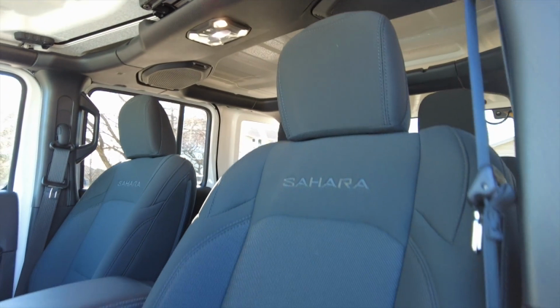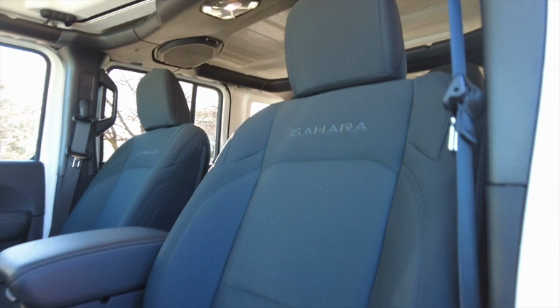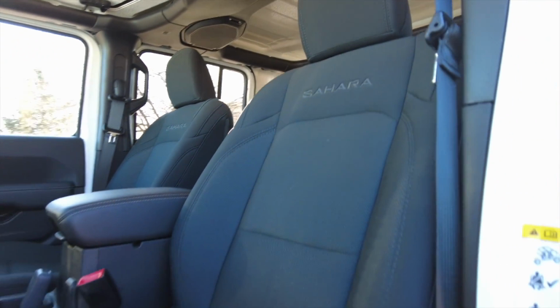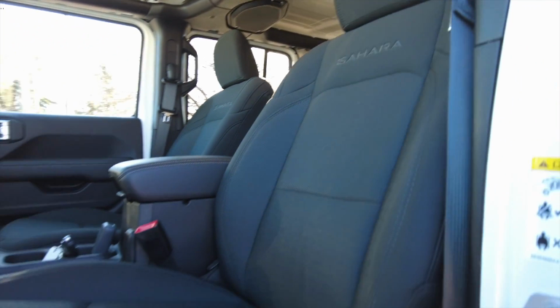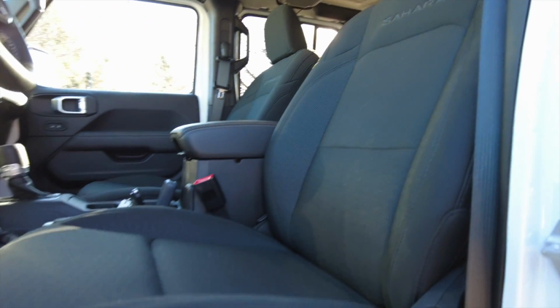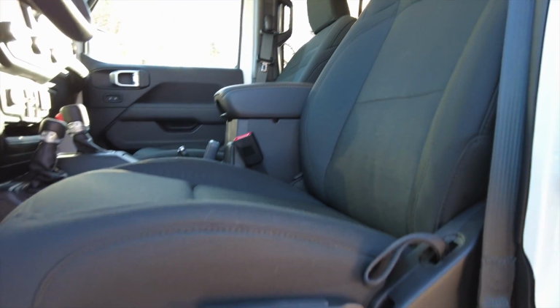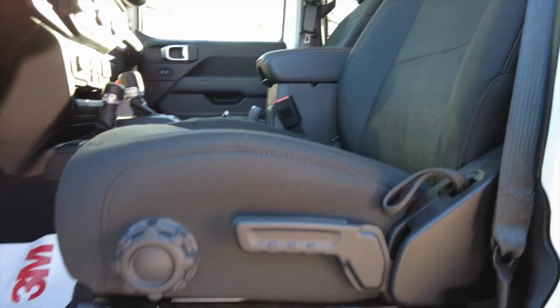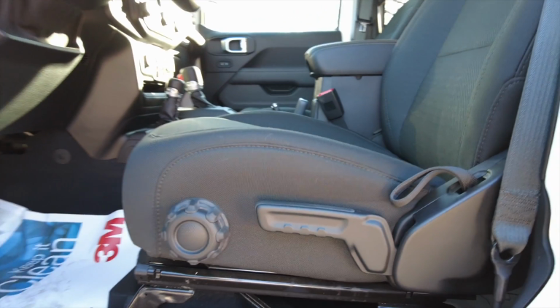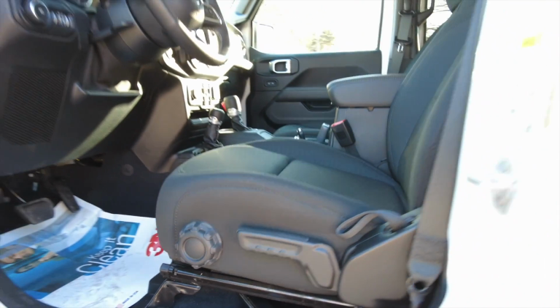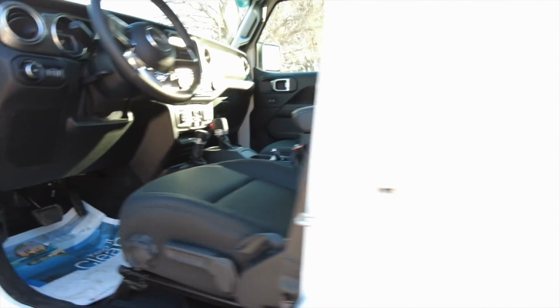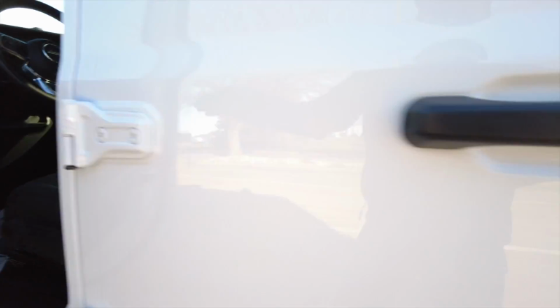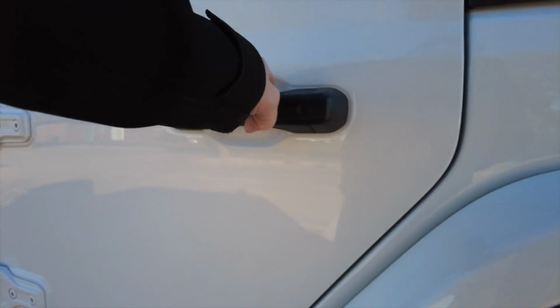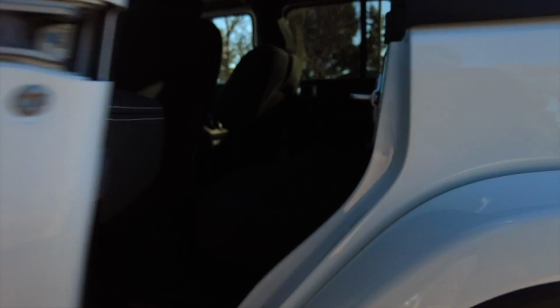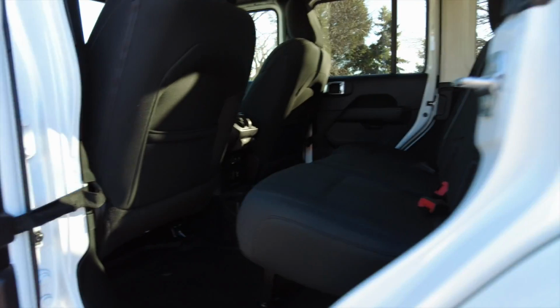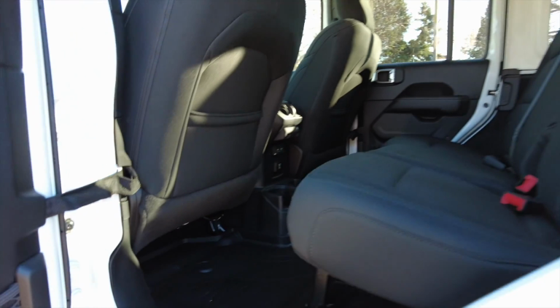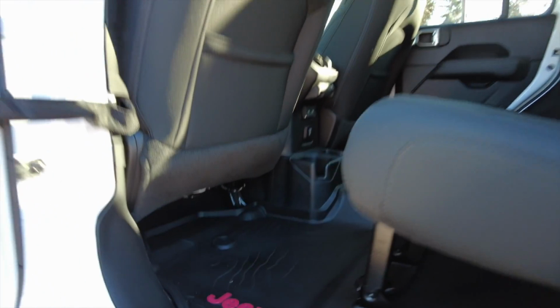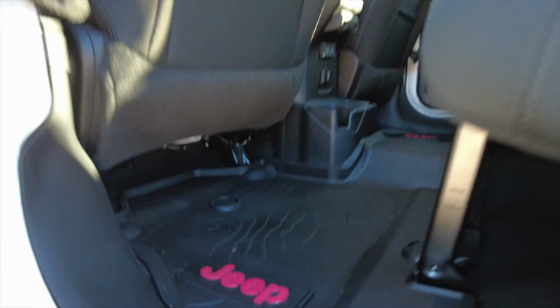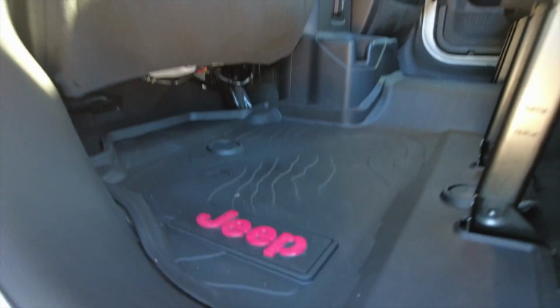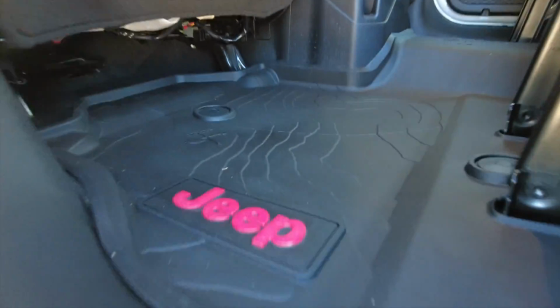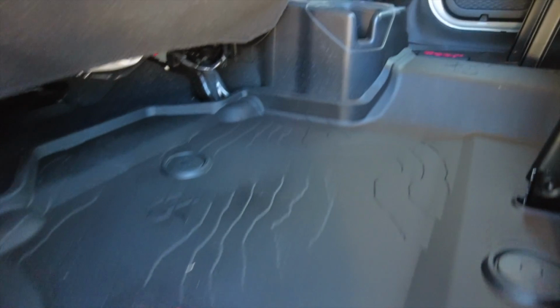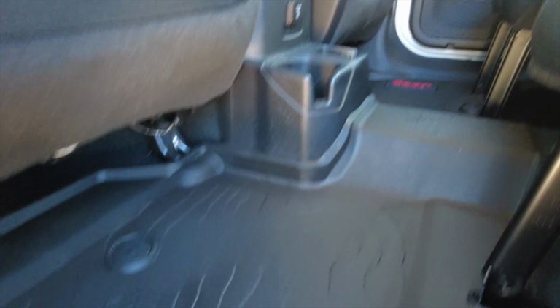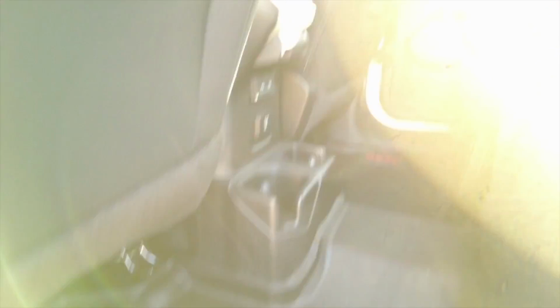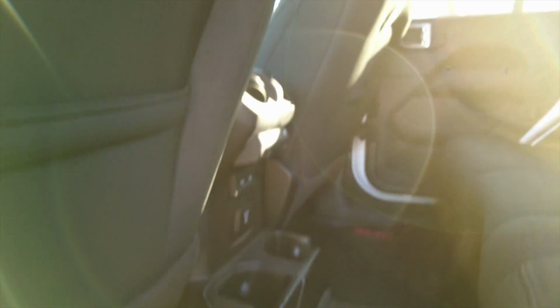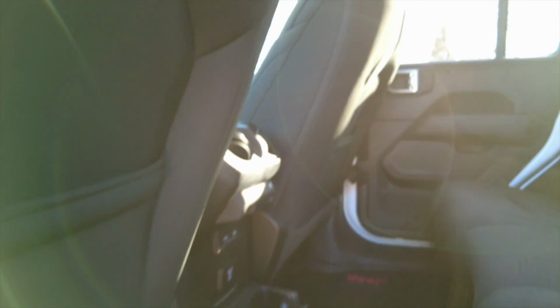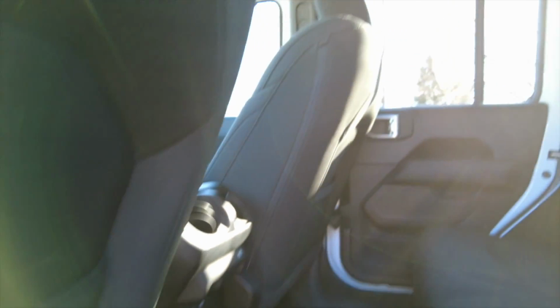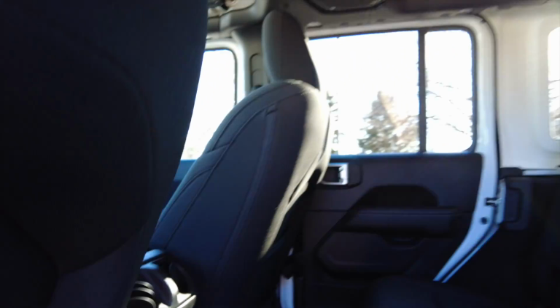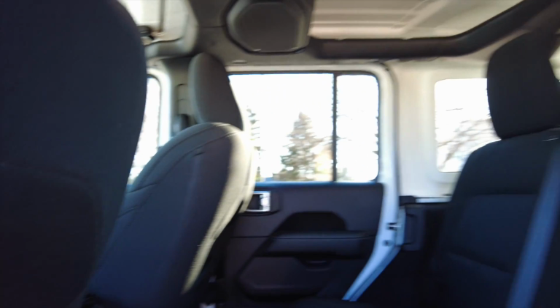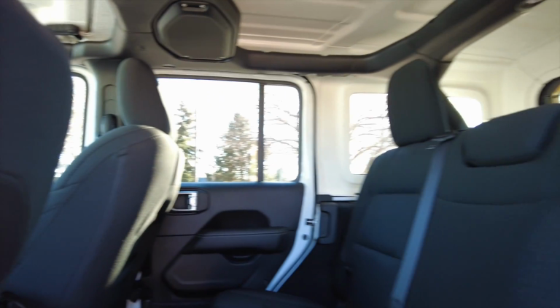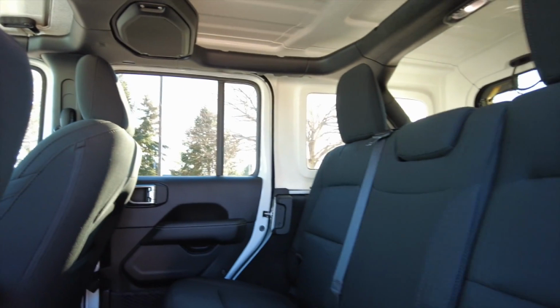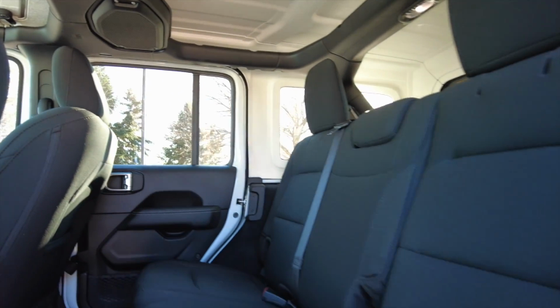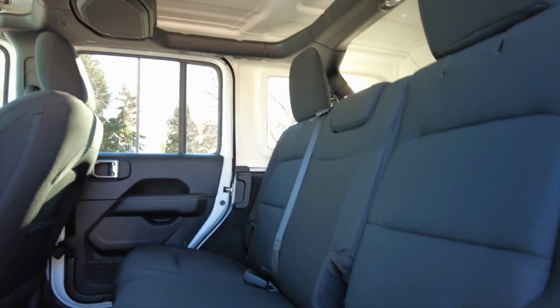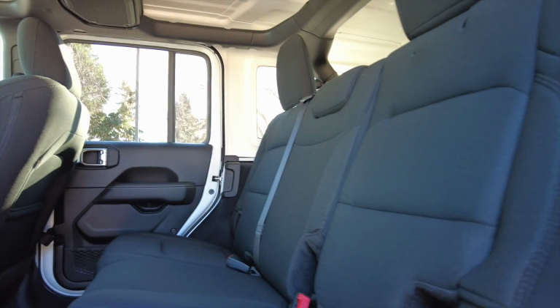Beautiful interior — cloth seats are still in wonderful shape. Under a thousand miles, so as to be expected, this one is like new throughout. Back seat looking great.